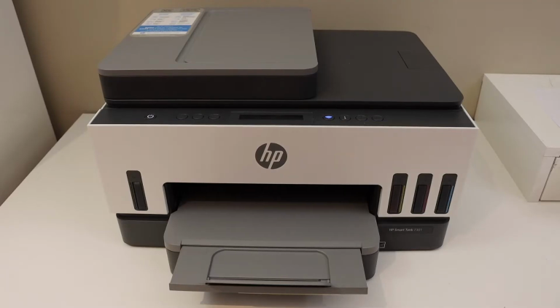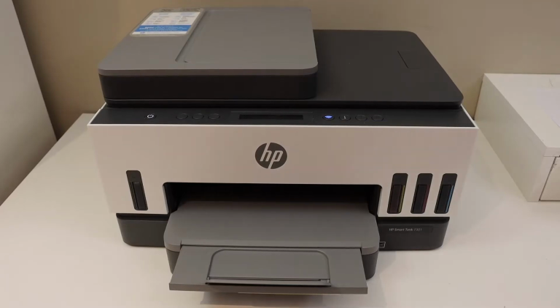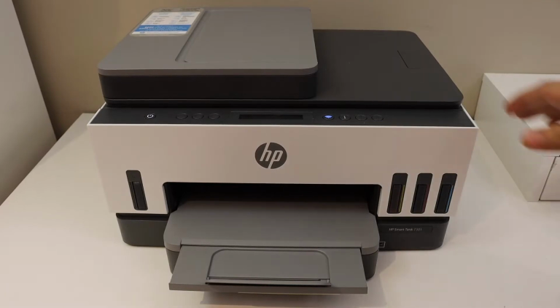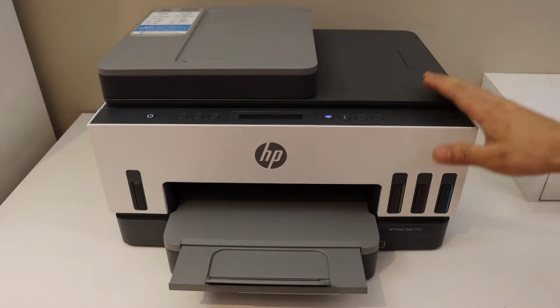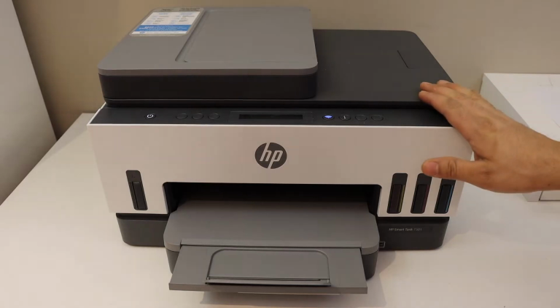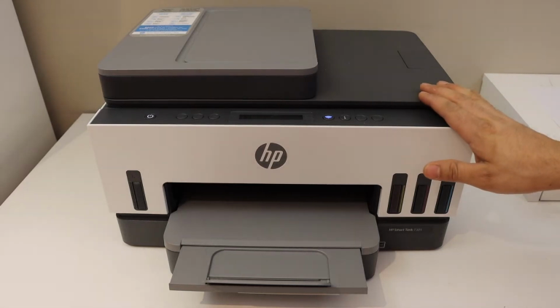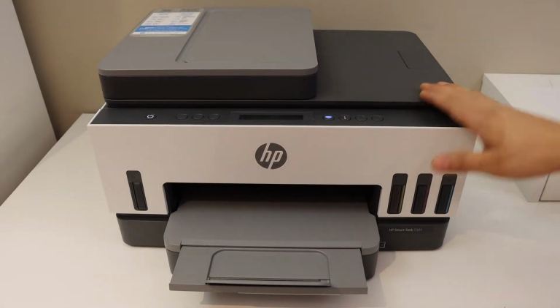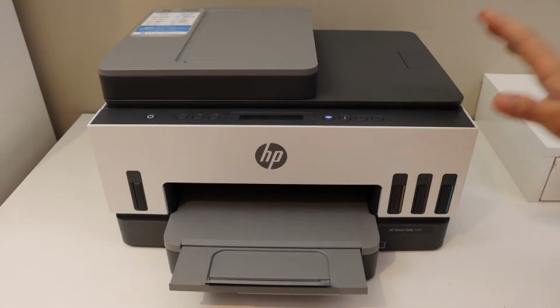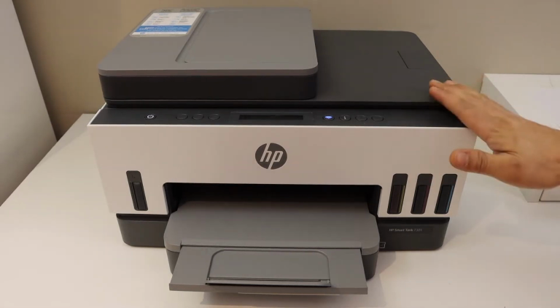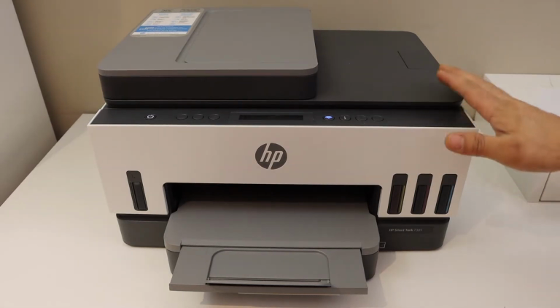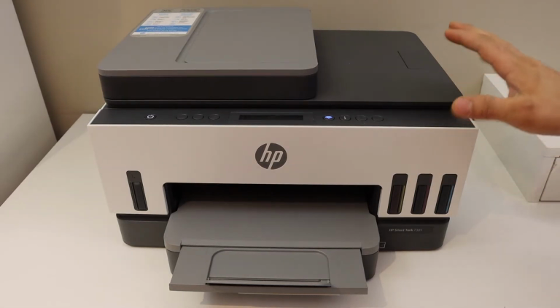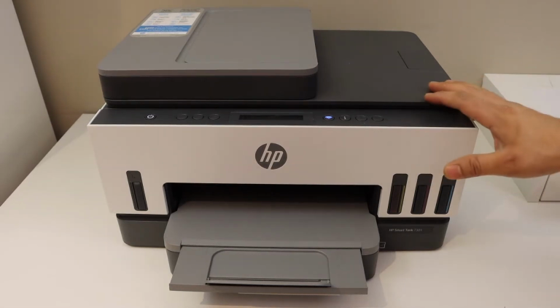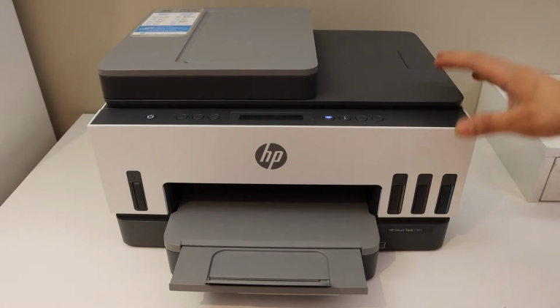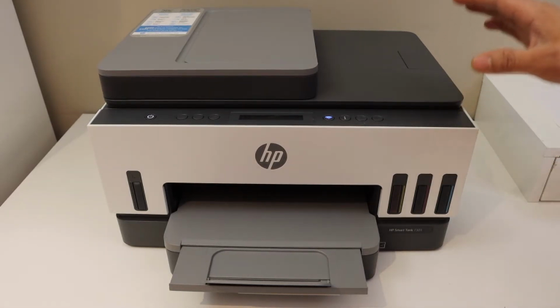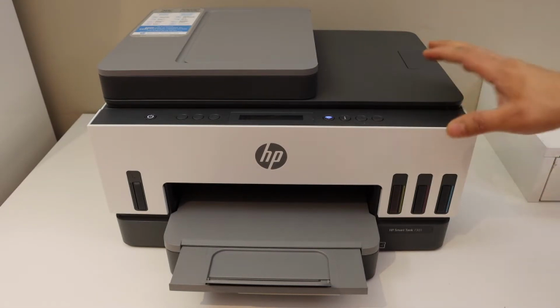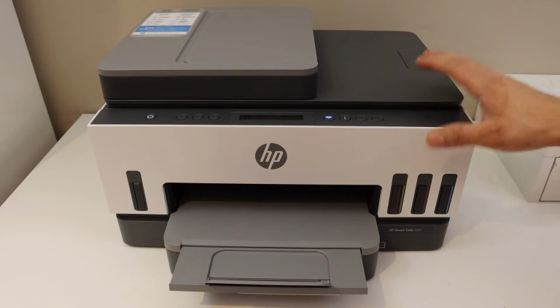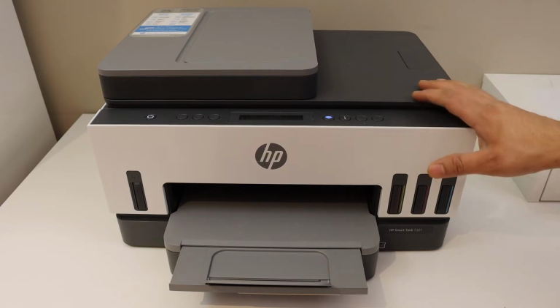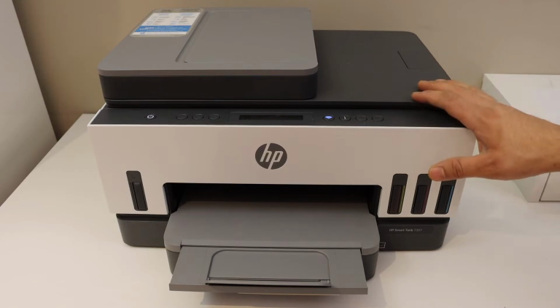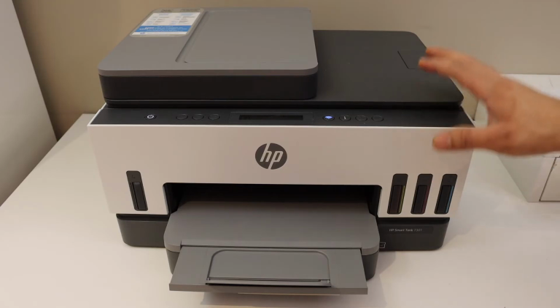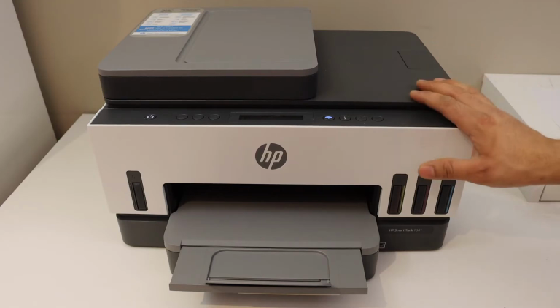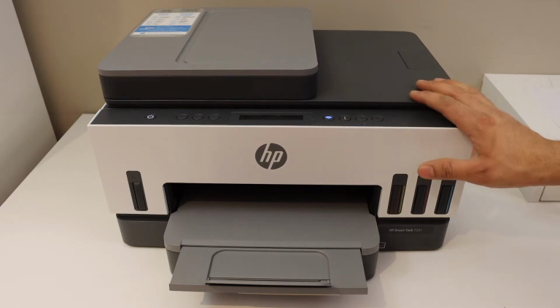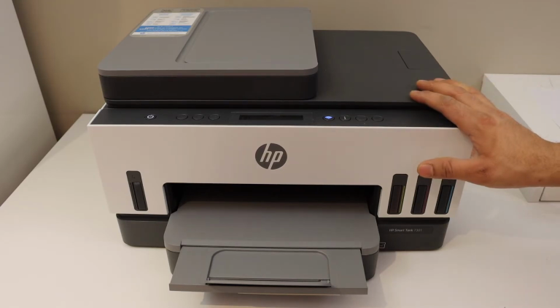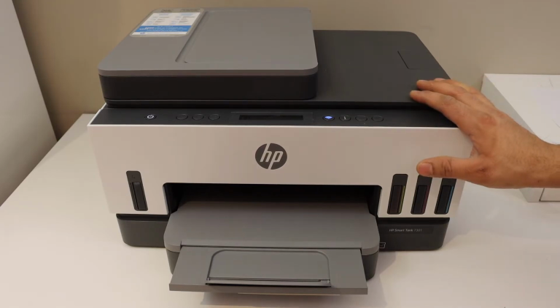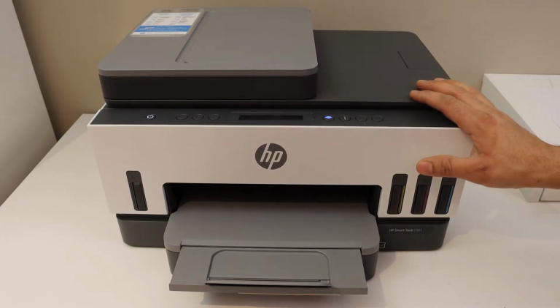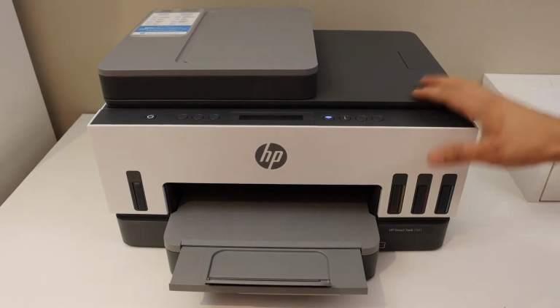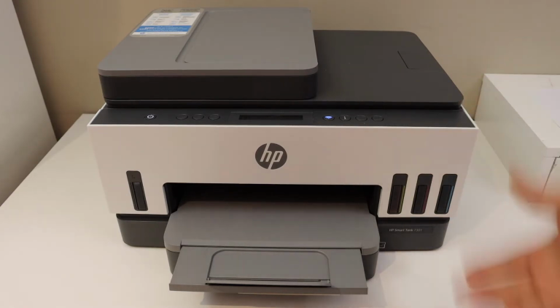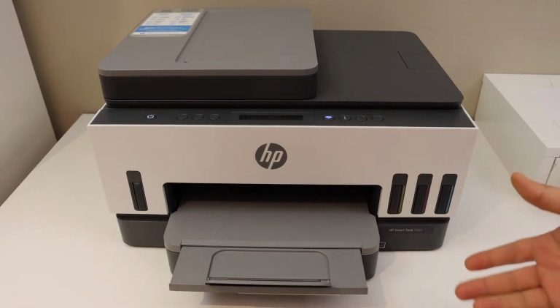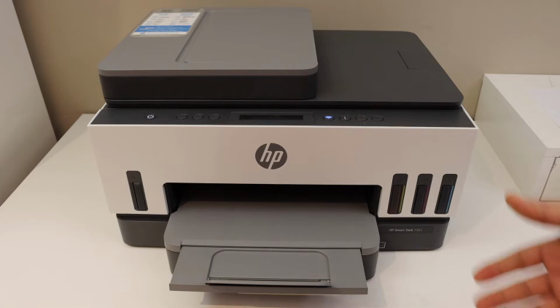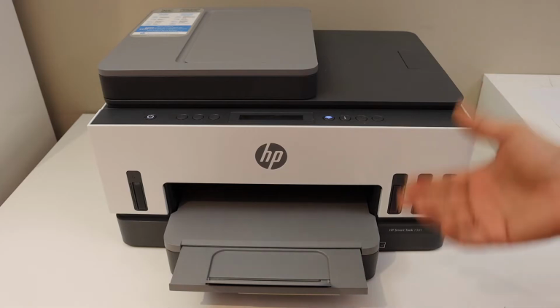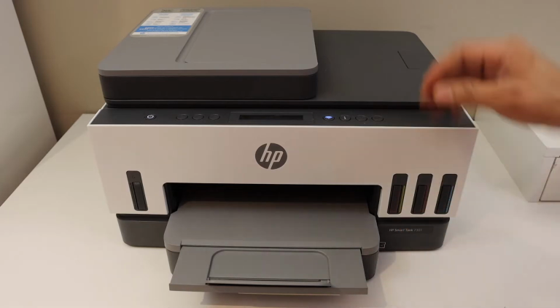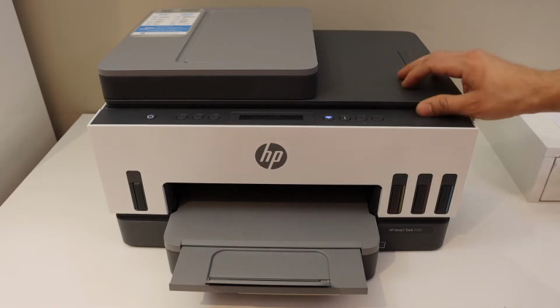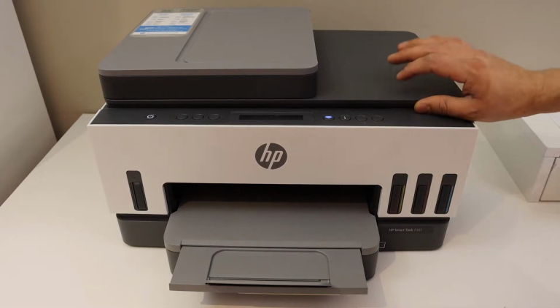In today's video I'm going to show you how to do the copy, print, and scan with your HP Smart Tank 7300 series printer. The first thing is to copy.